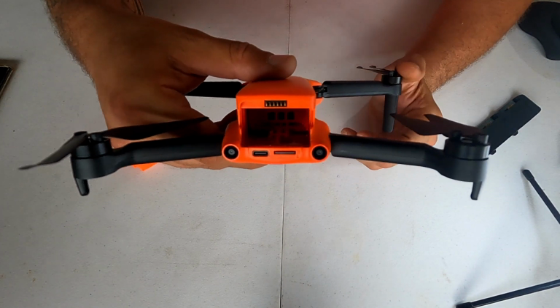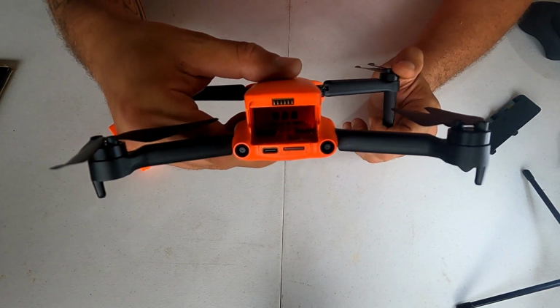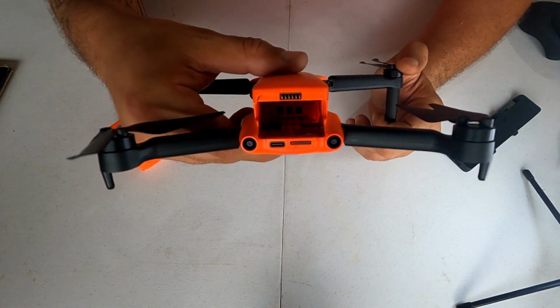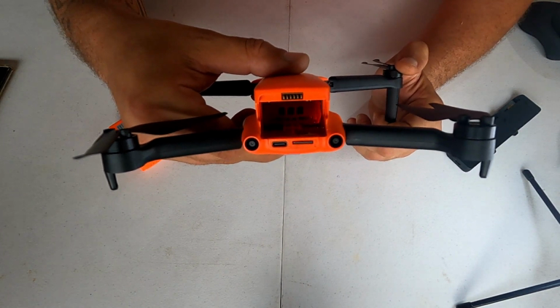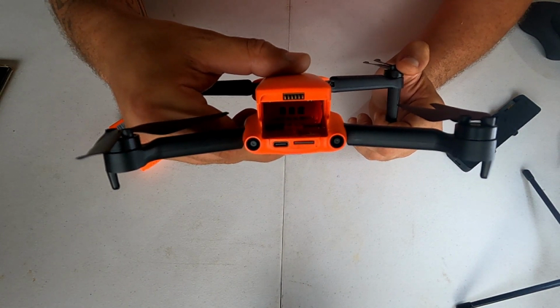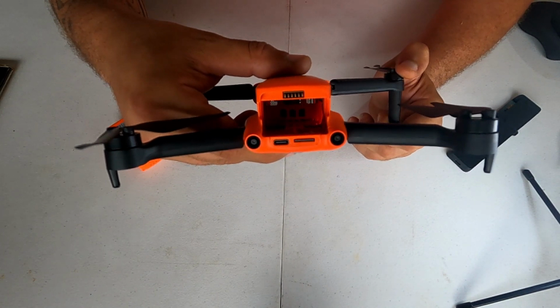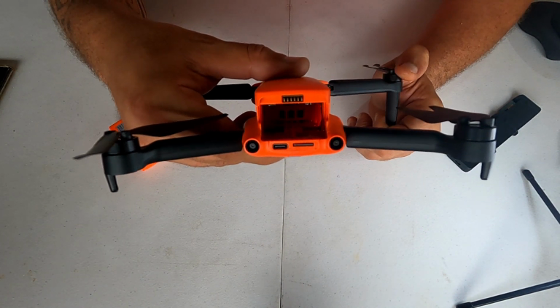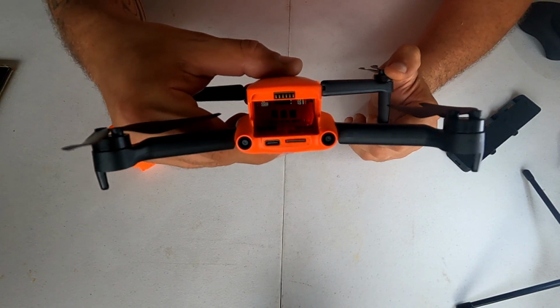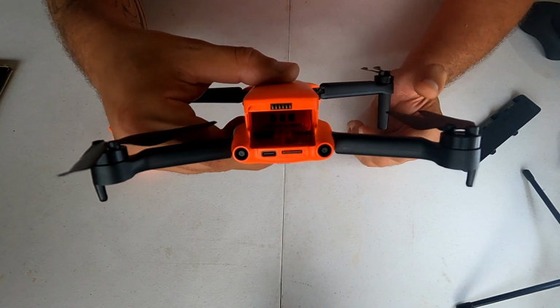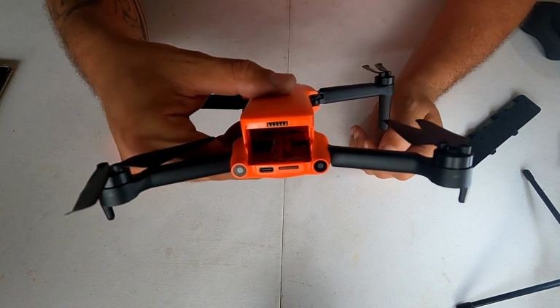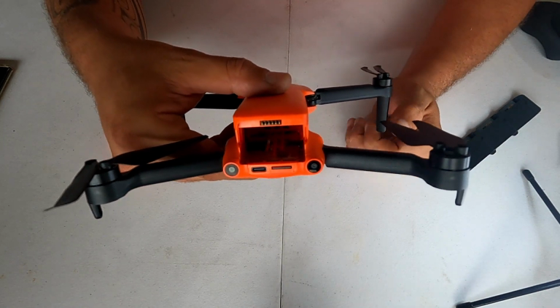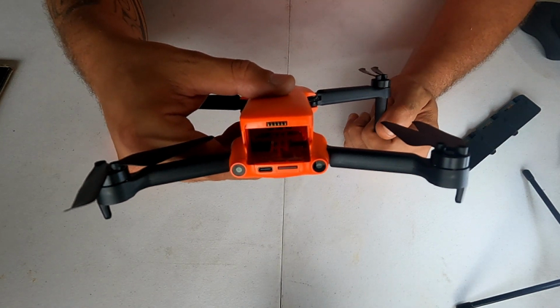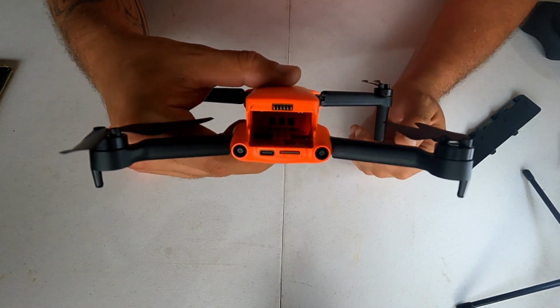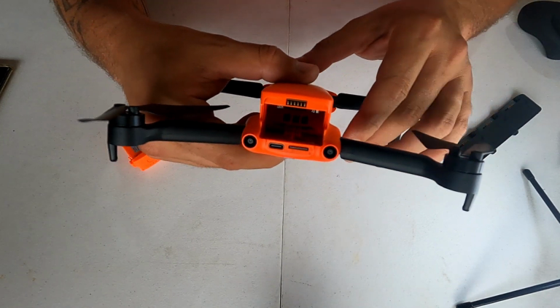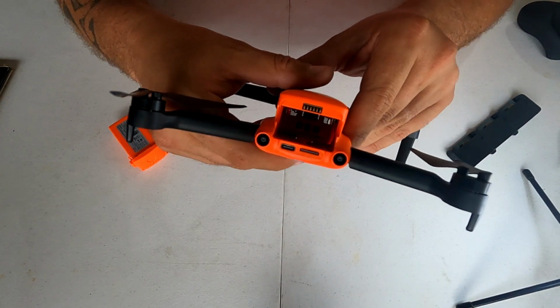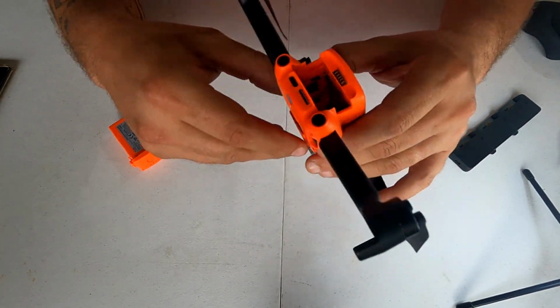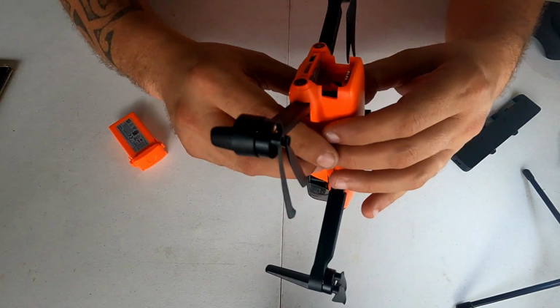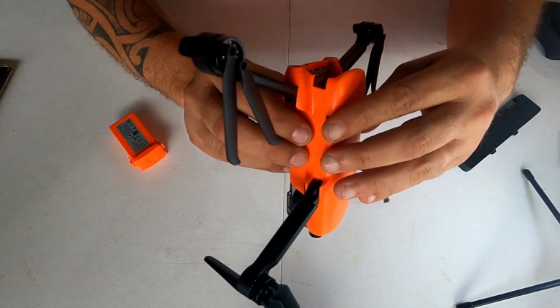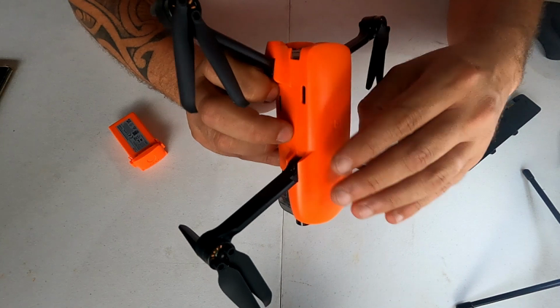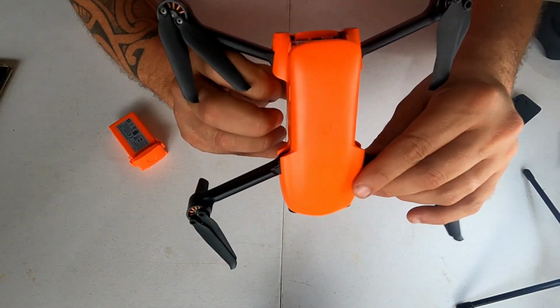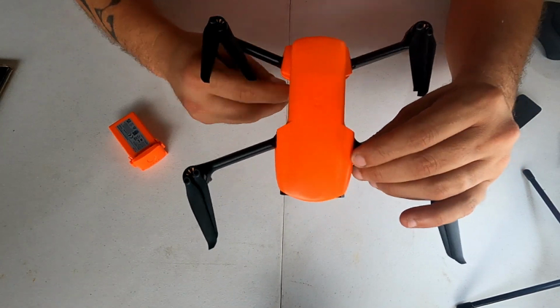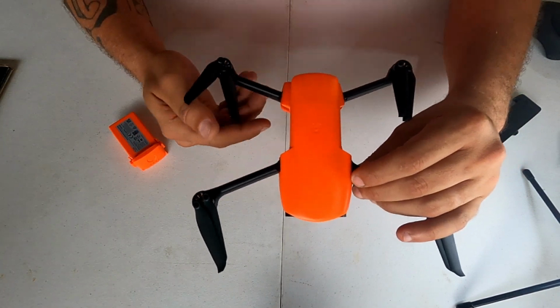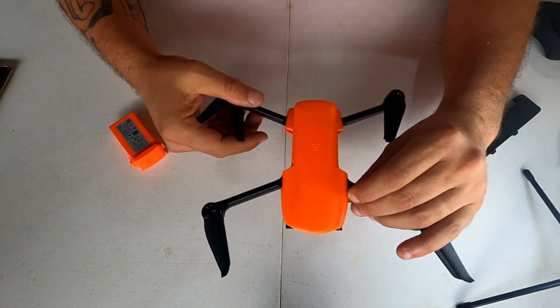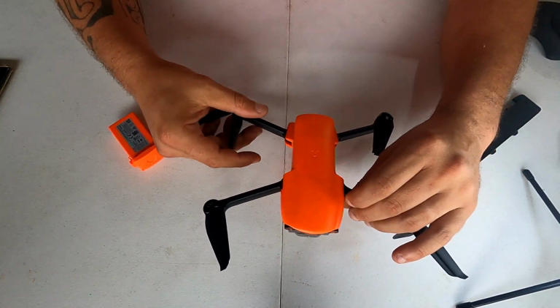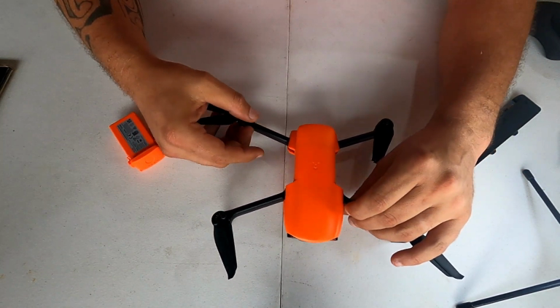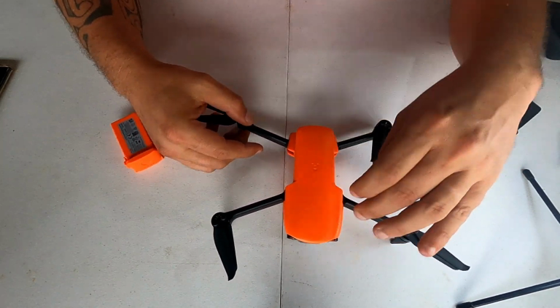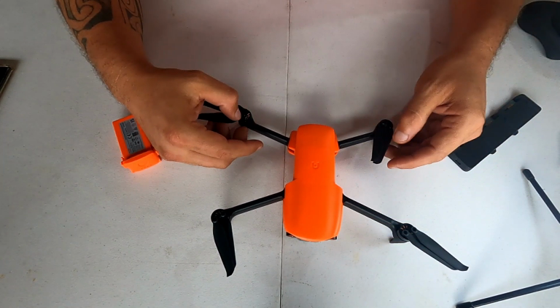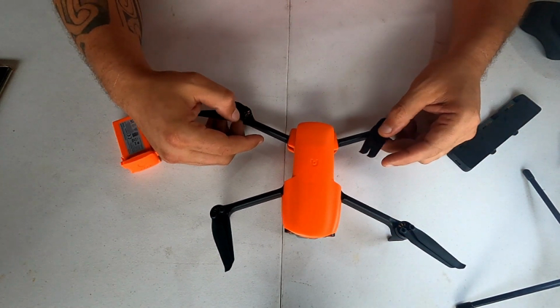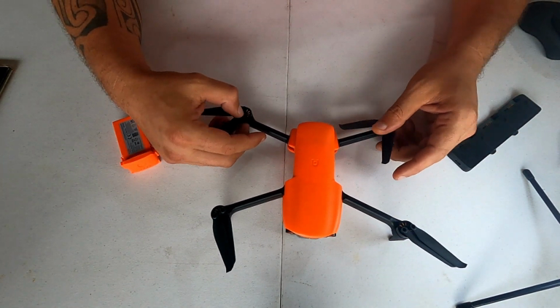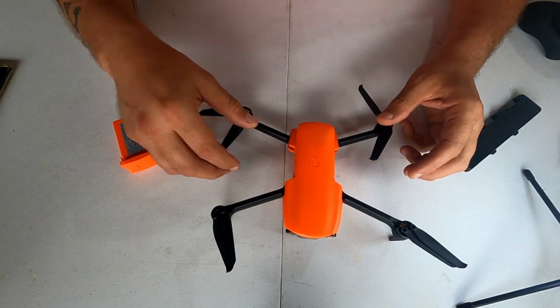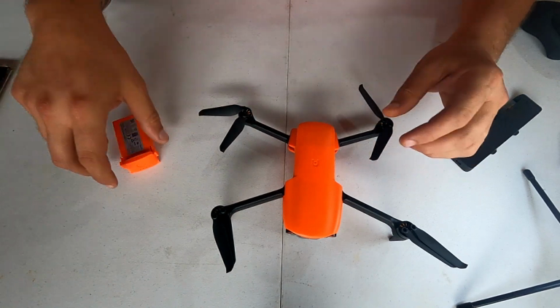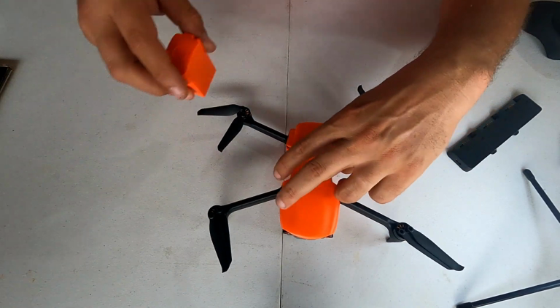Você vê que ele tem uma armação melhor. É um drone muito mais firme, com voo muito mais calmo. Percebi isso nesse drone também — um voo bem mais tranquilo. Ele não é tão brusco nas manobras.